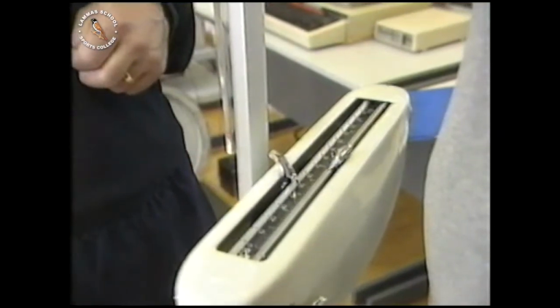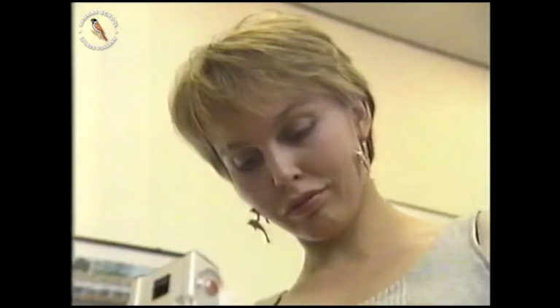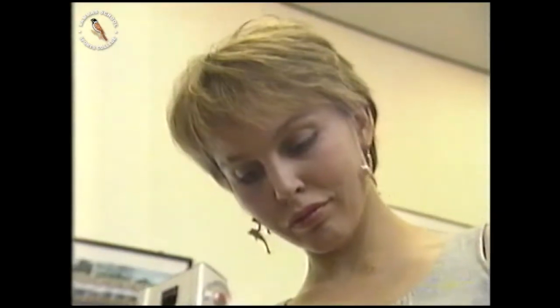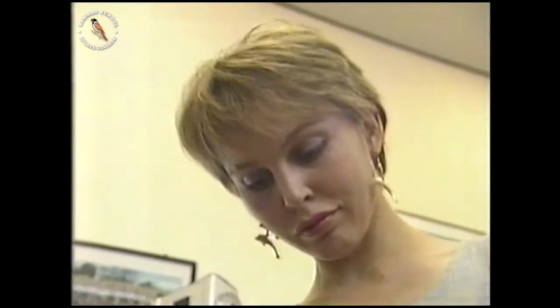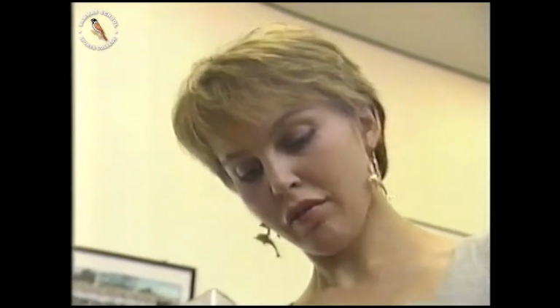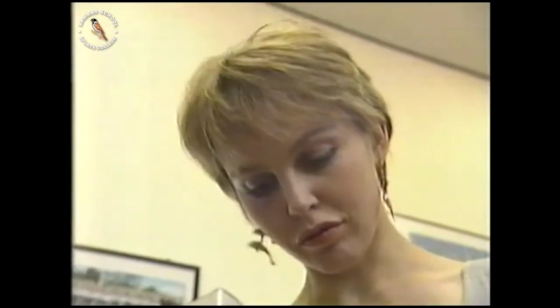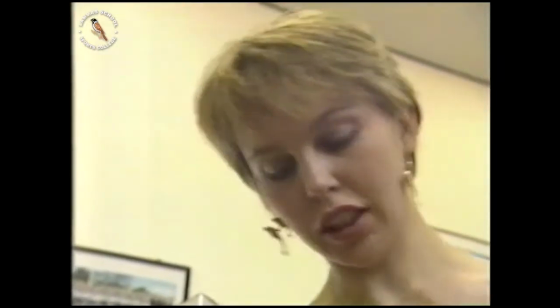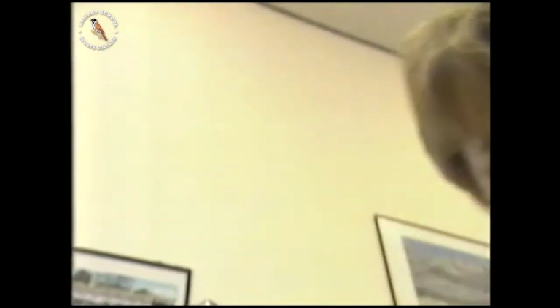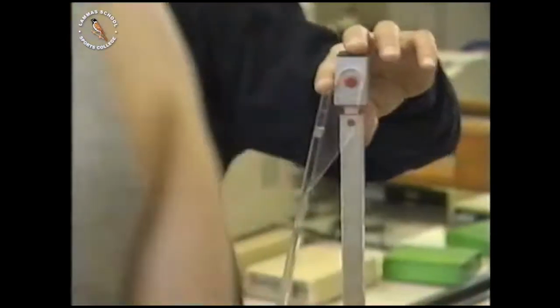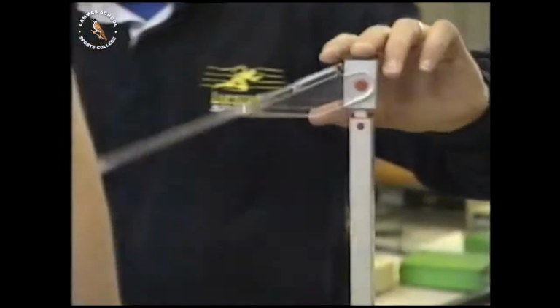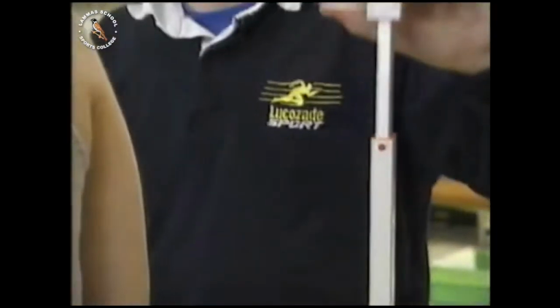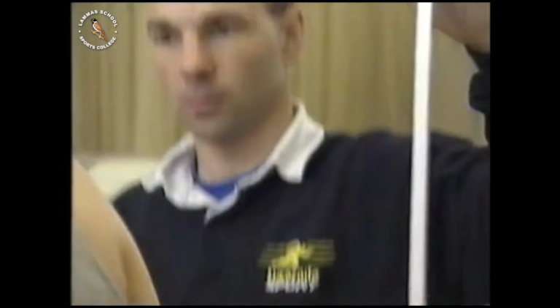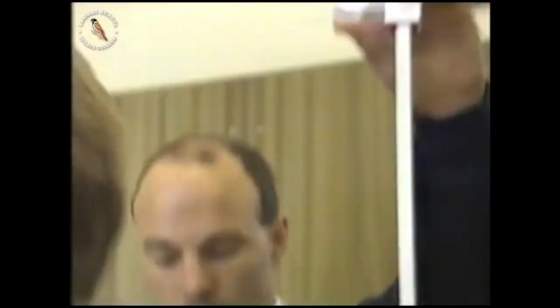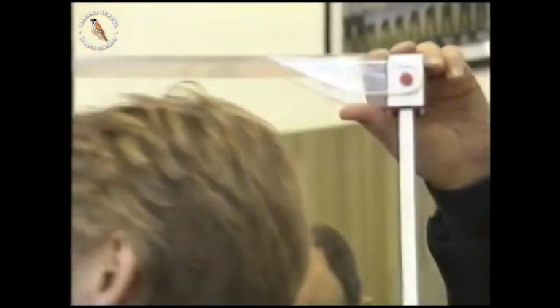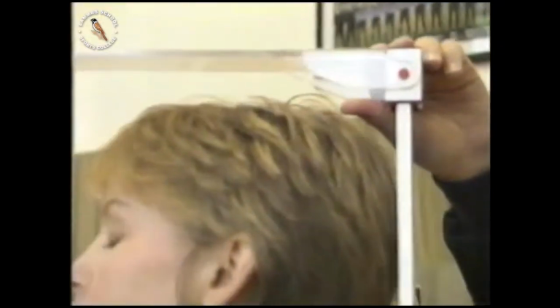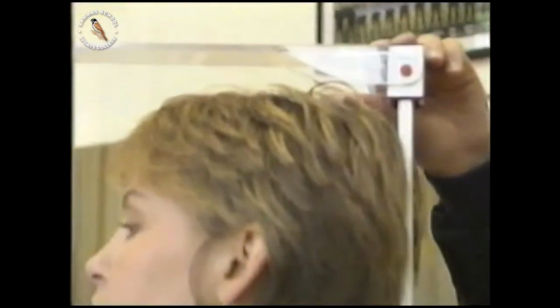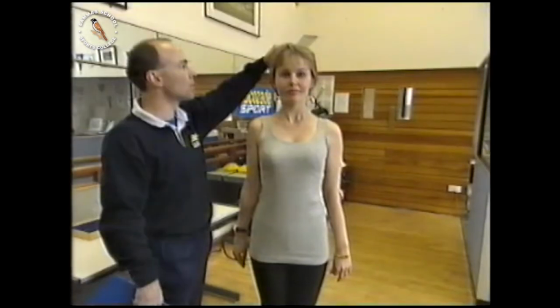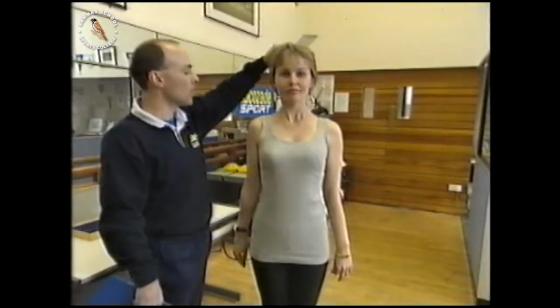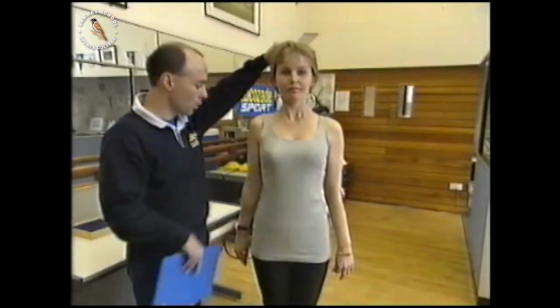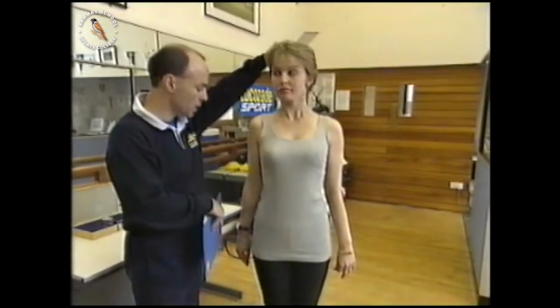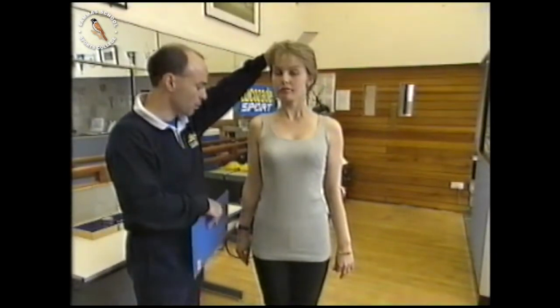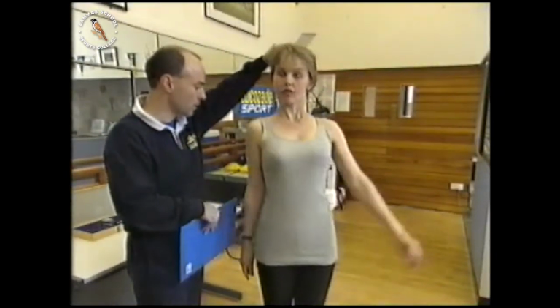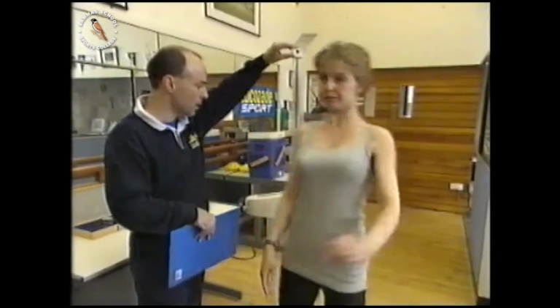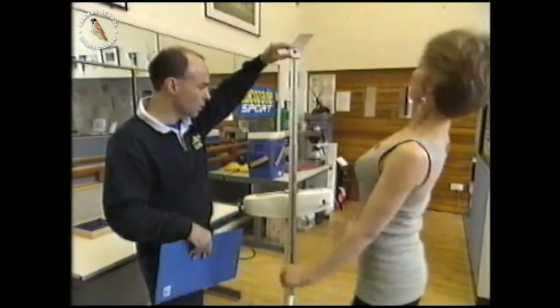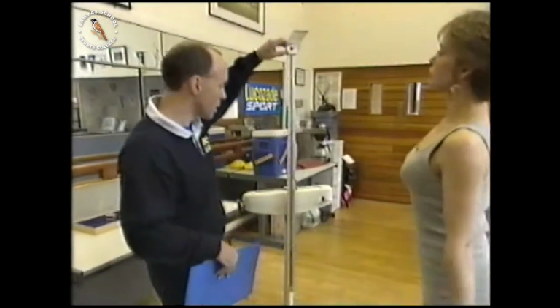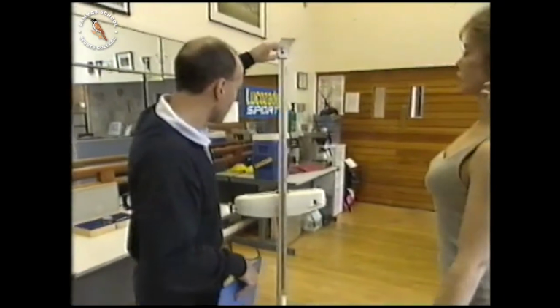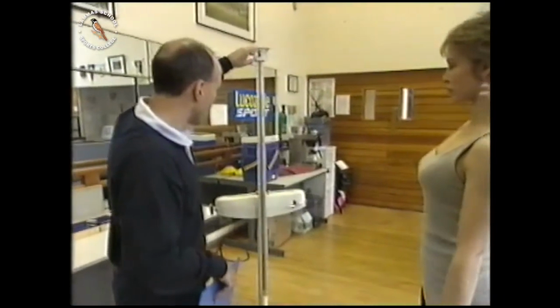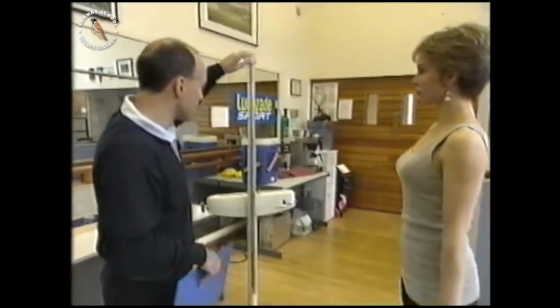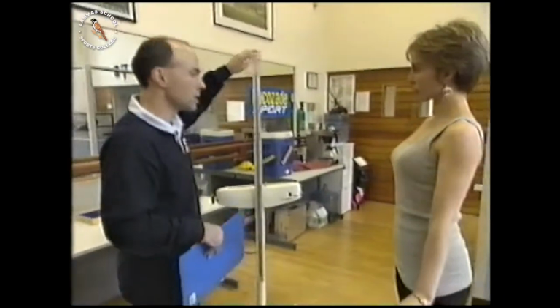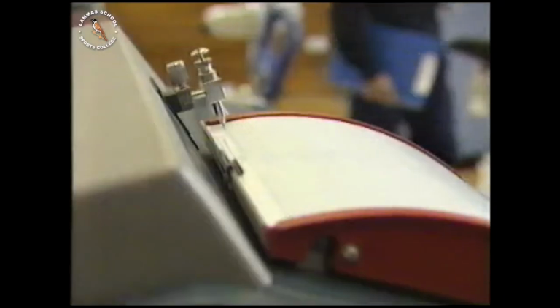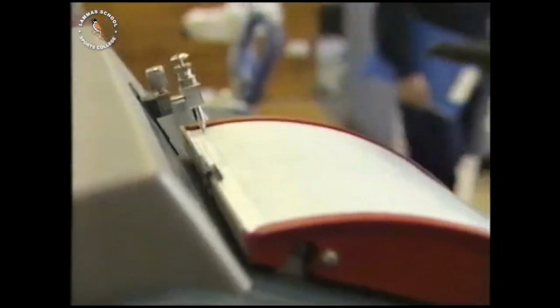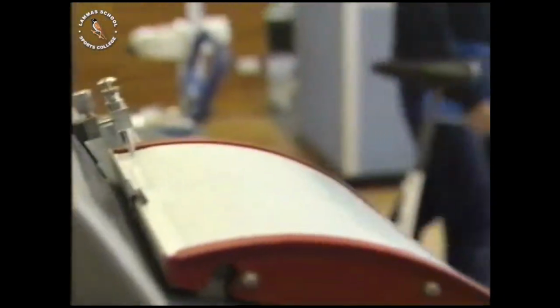Now we need to see how tall you are. By measuring Vicky's height and weight, and the strength of her heart and lungs, John can work out her overall fitness.